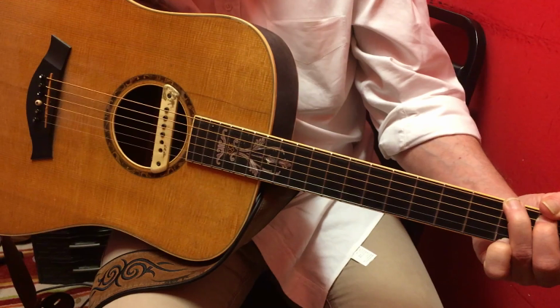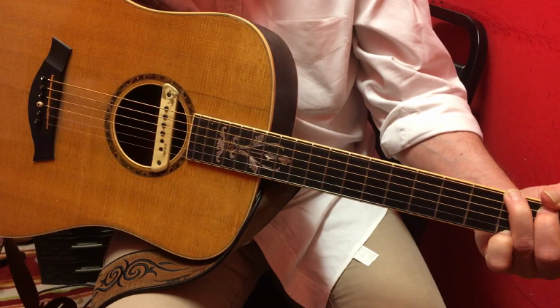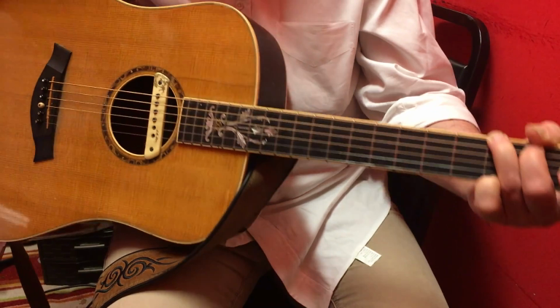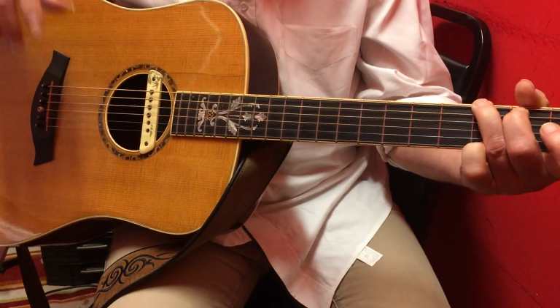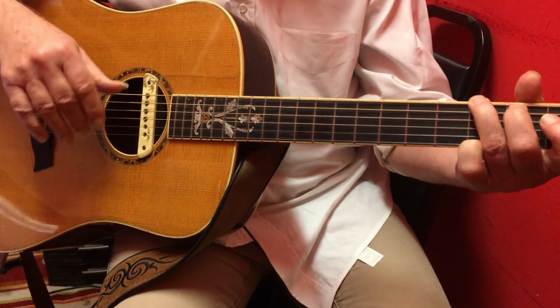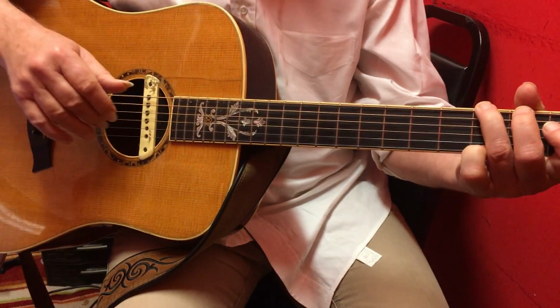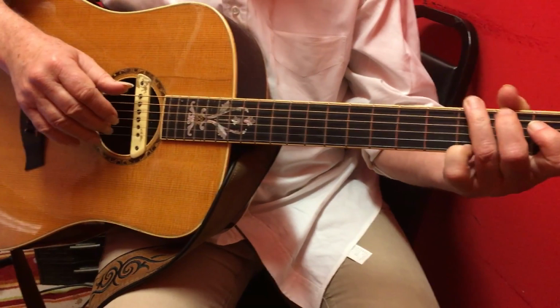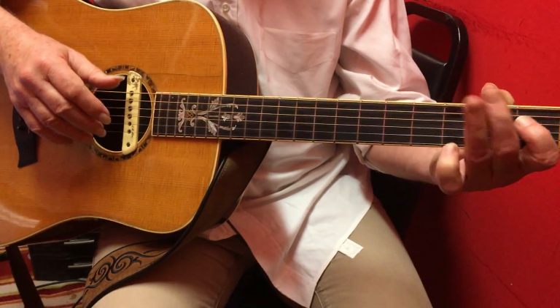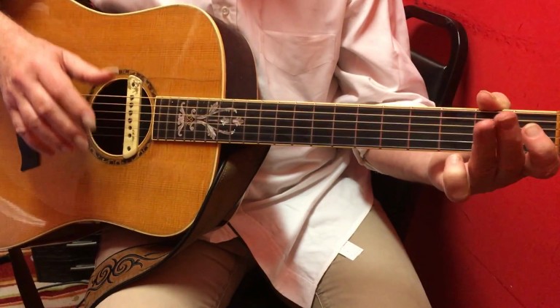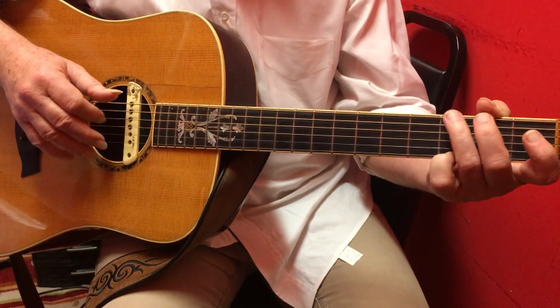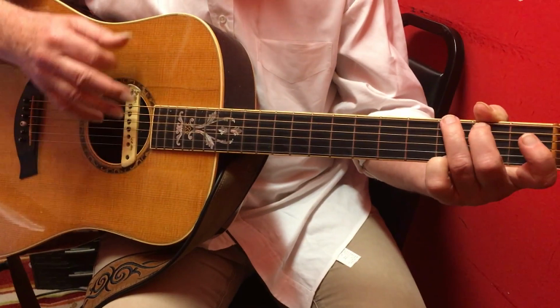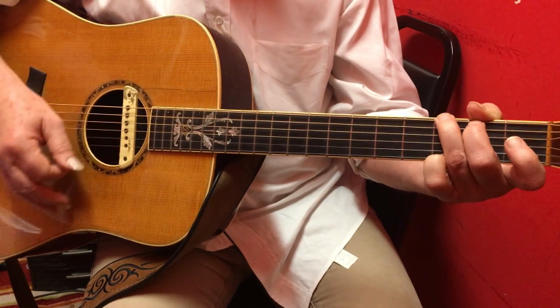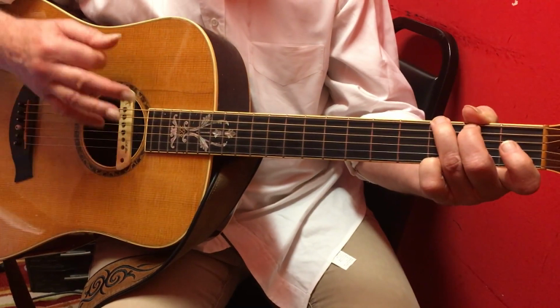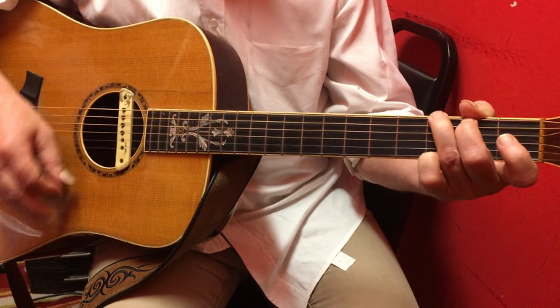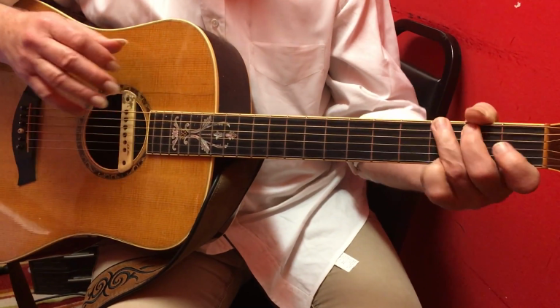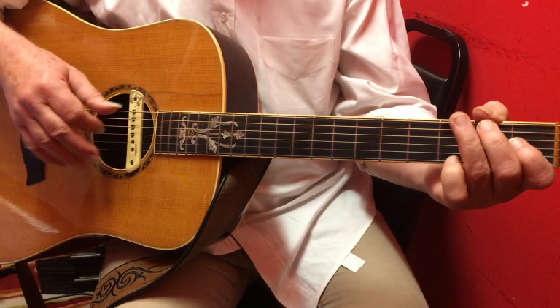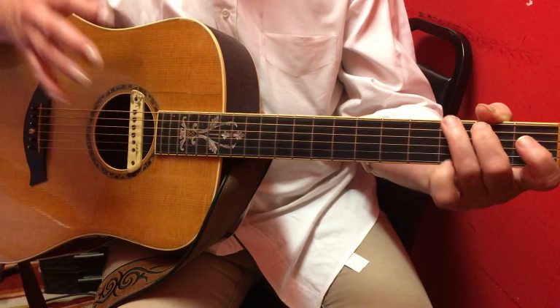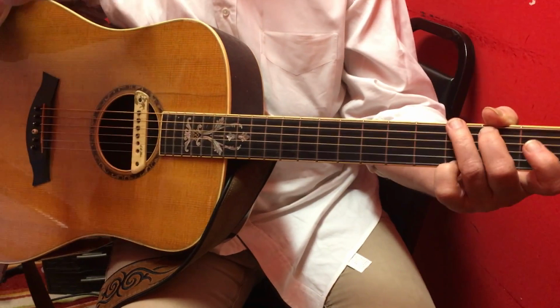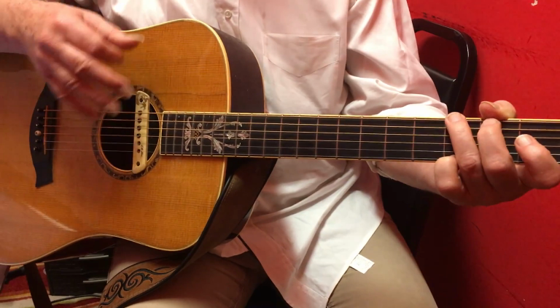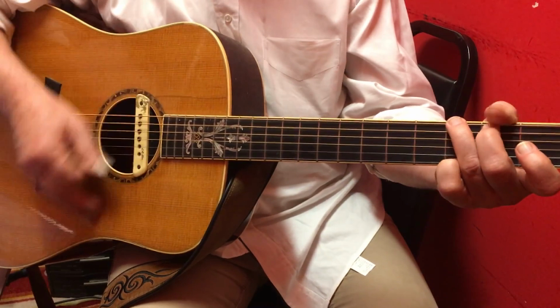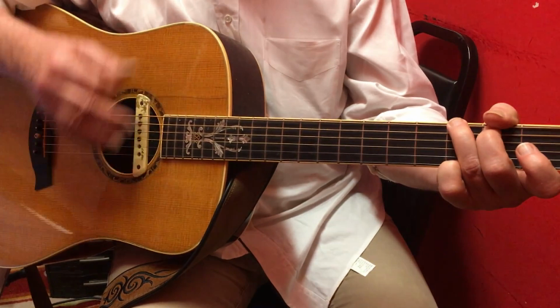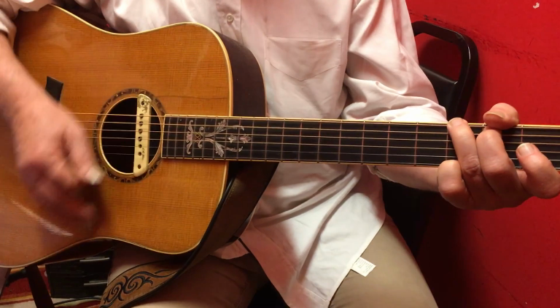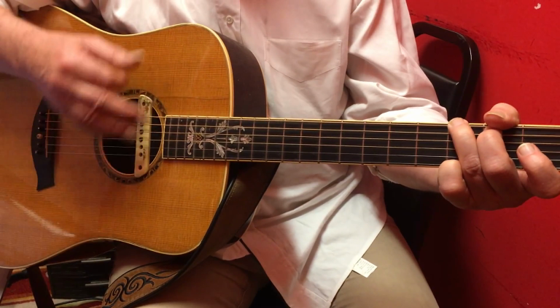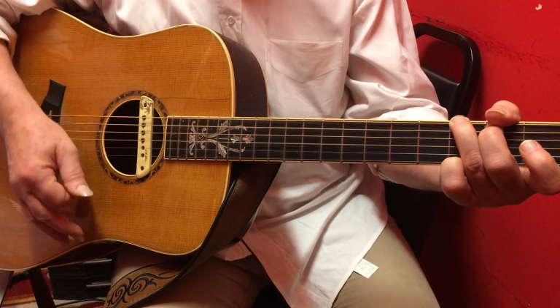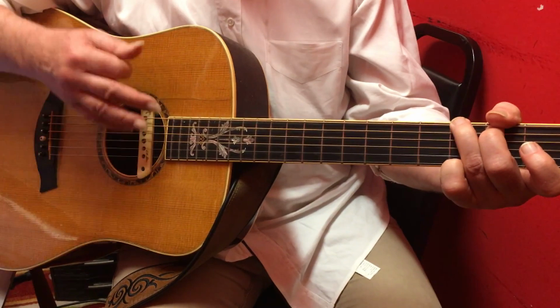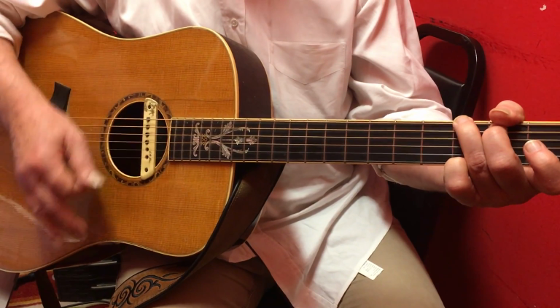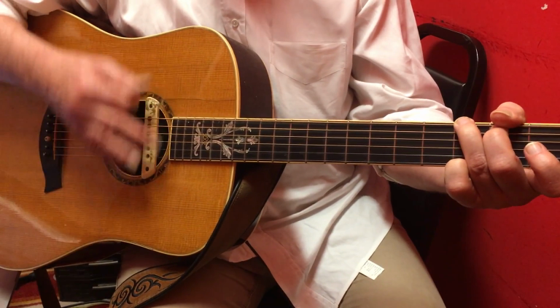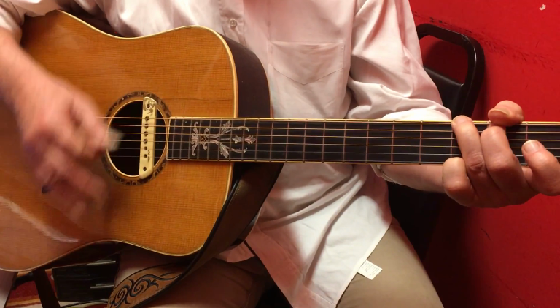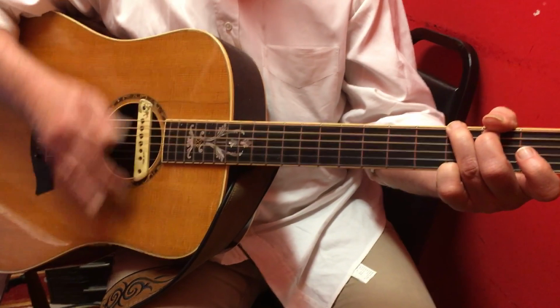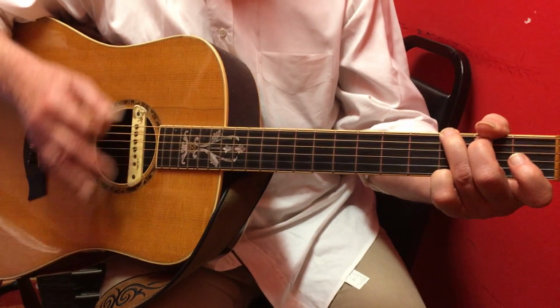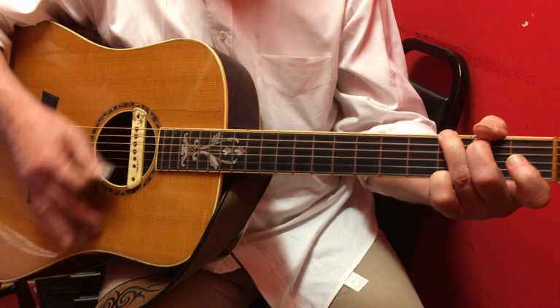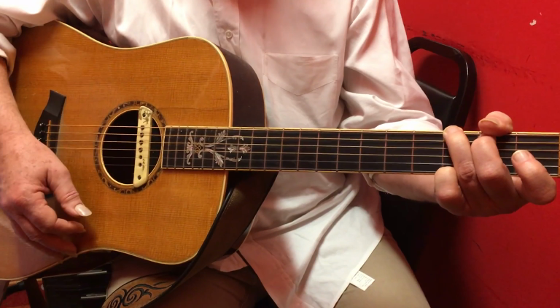Okay, this is for John. This is just simple down-up strumming. Basically, if you played all four beats — regular beats in a measure — it's all down-strums.